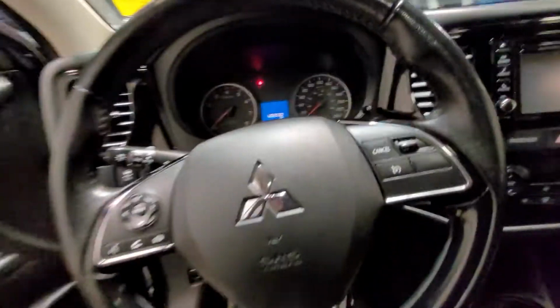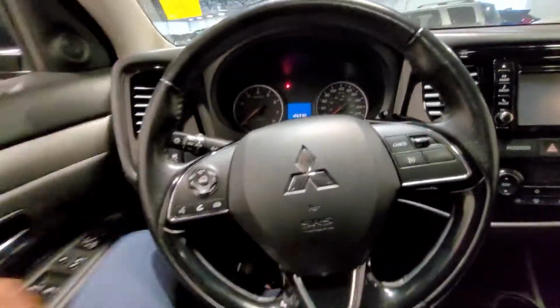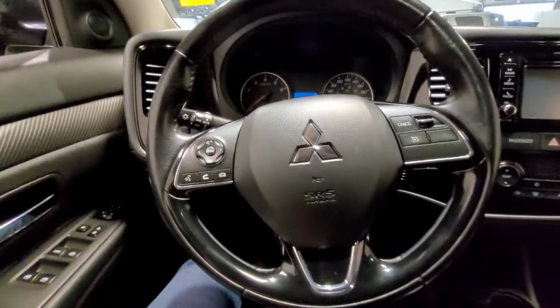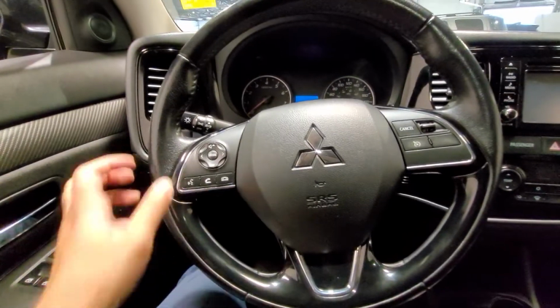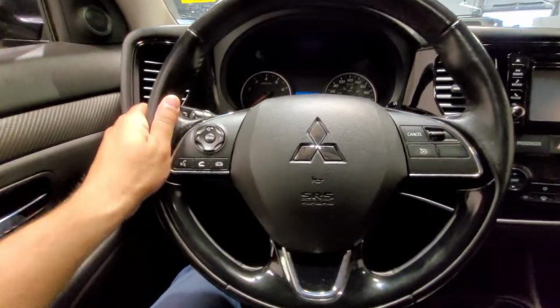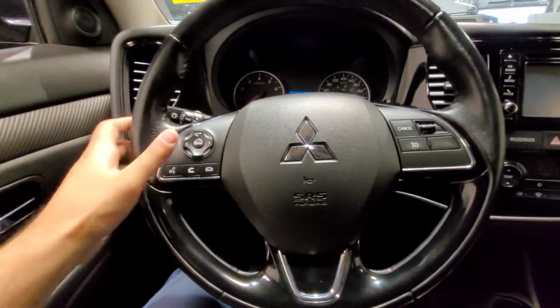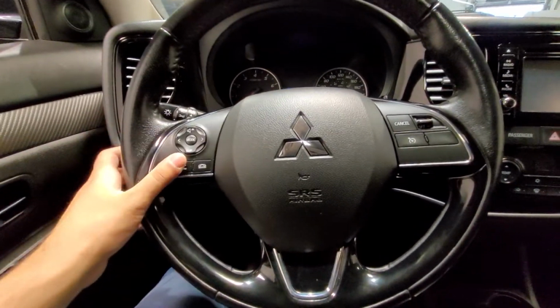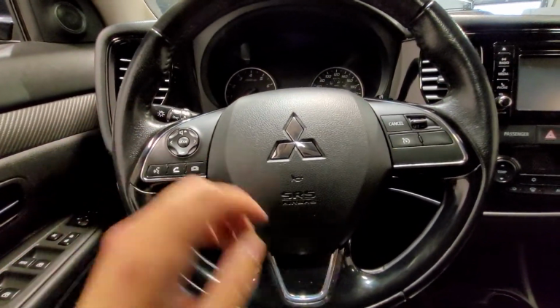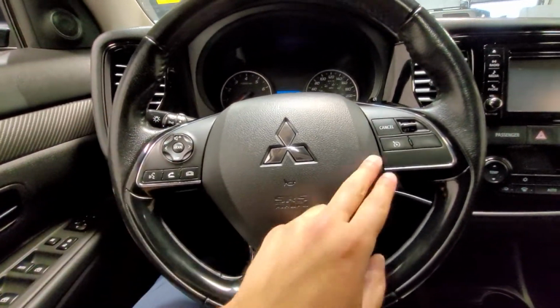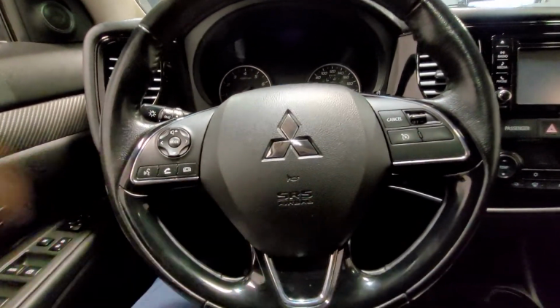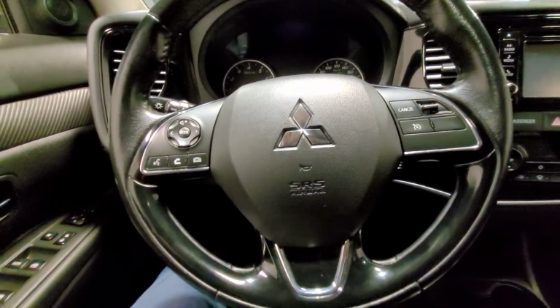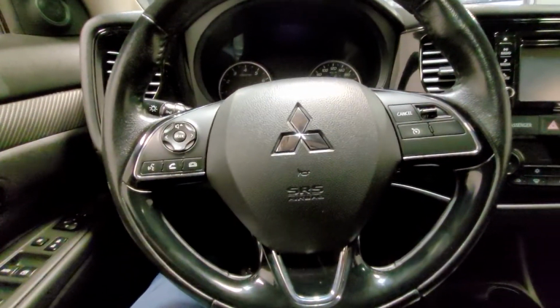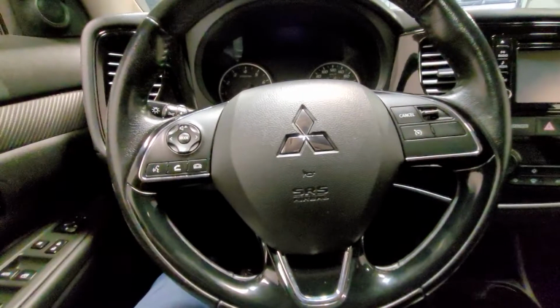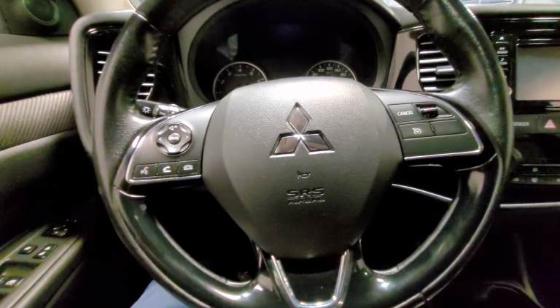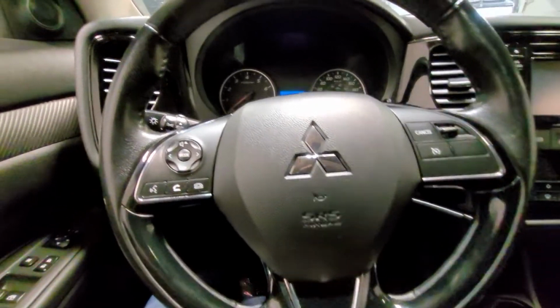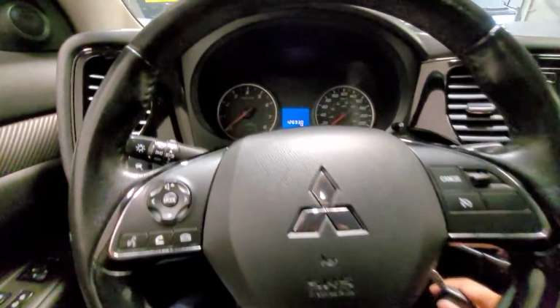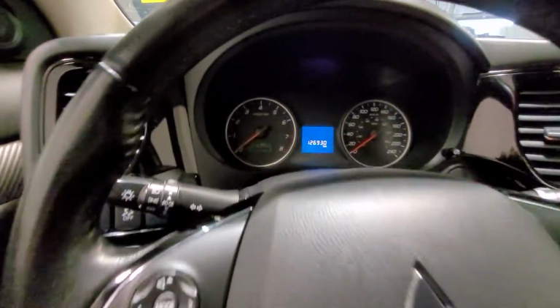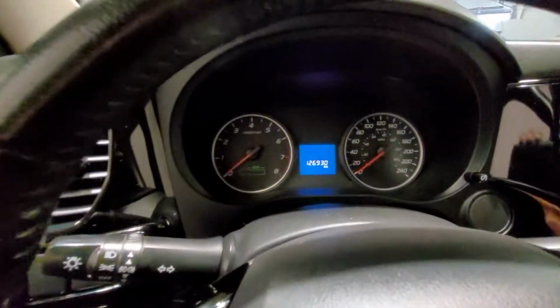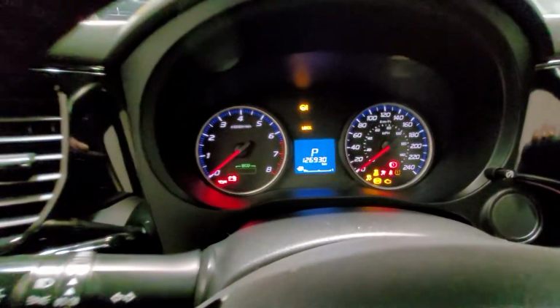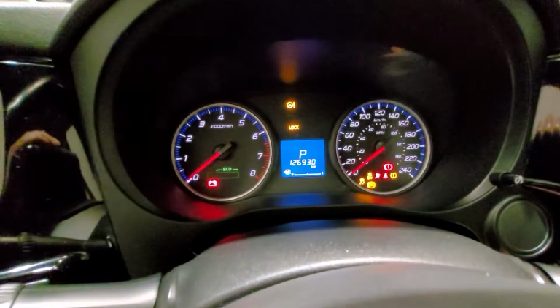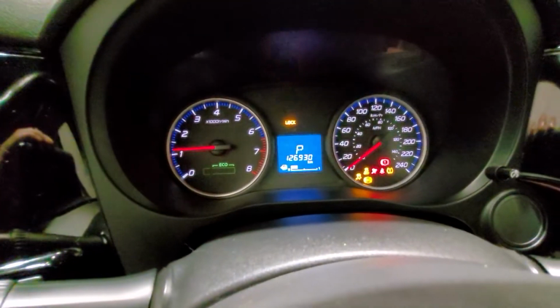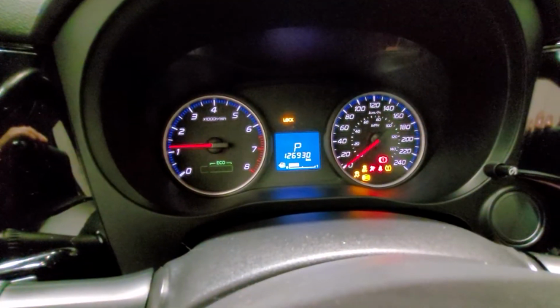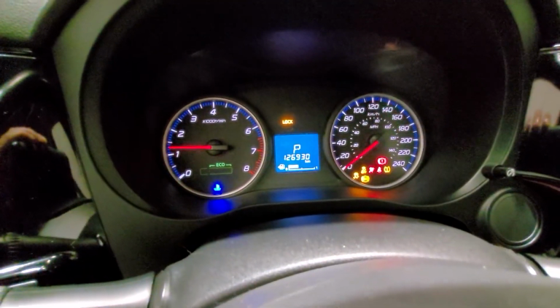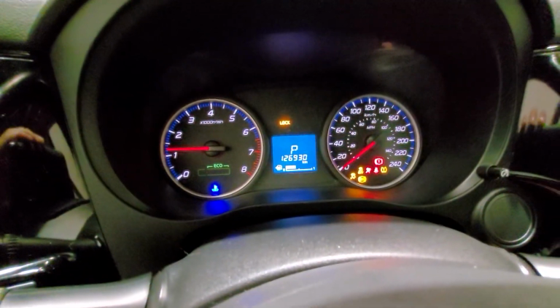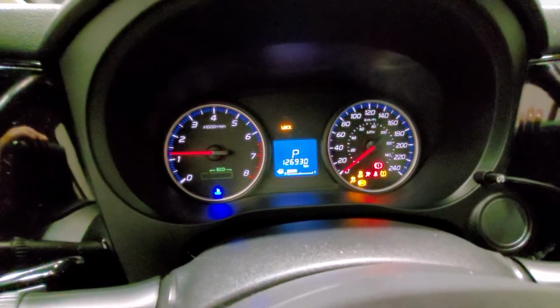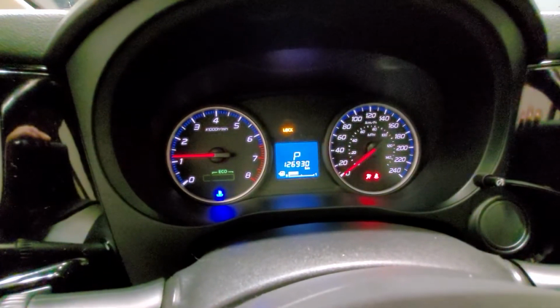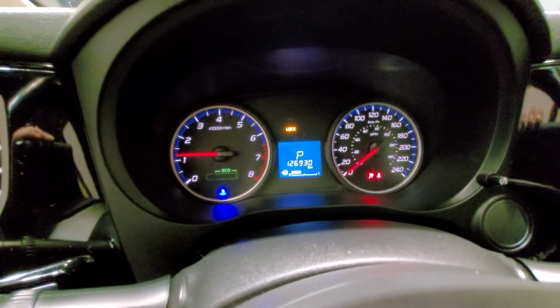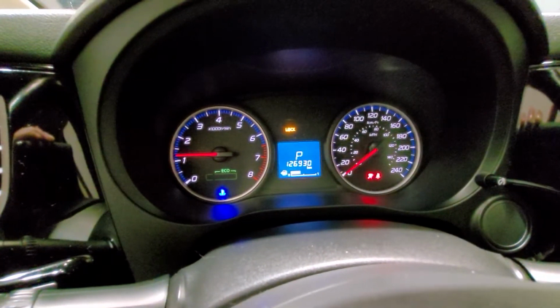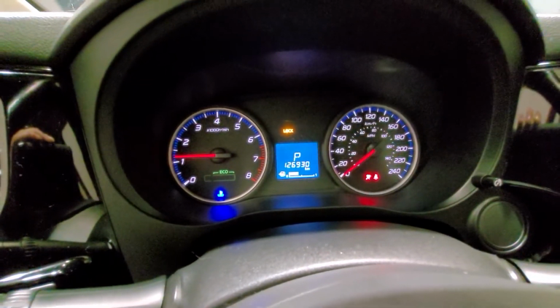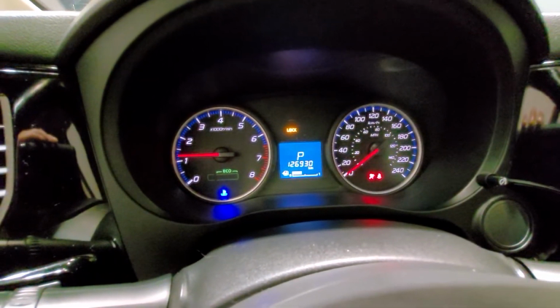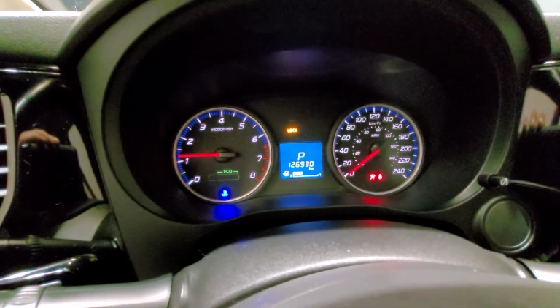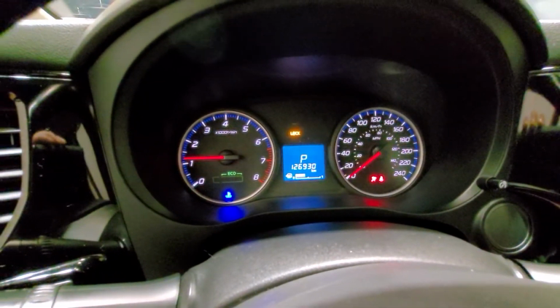Getting on in, steering wheel covered in leather, Bluetooth controls and cruise control all at your fingertips. I'm going to give it a quick little start up for you. And there you can see the 126,000 kilometers.